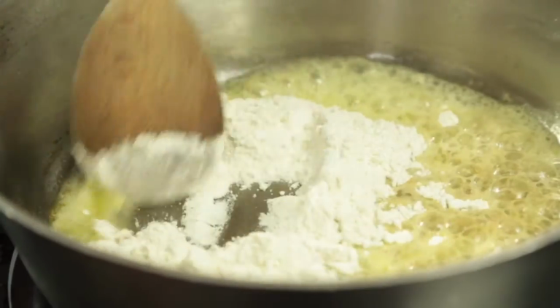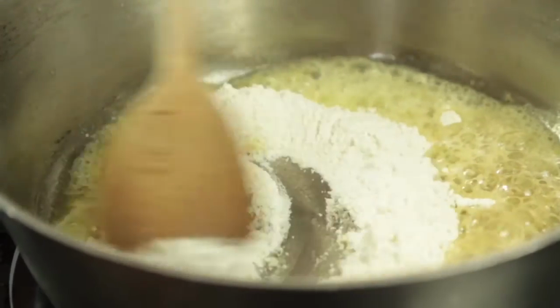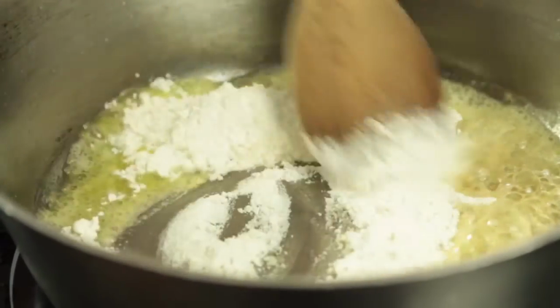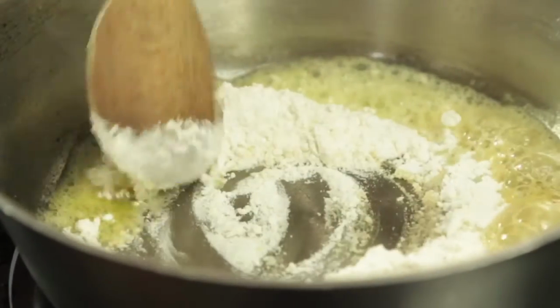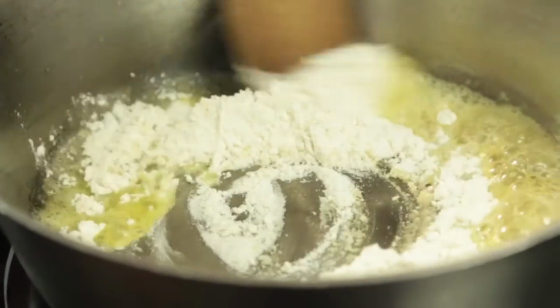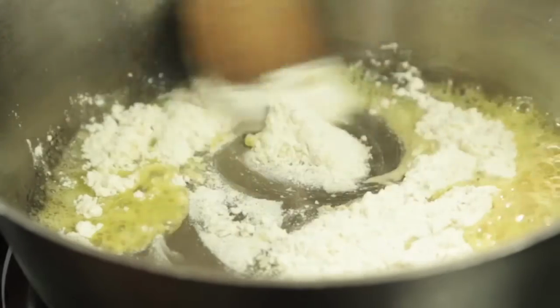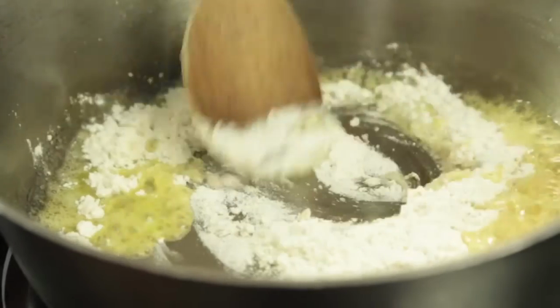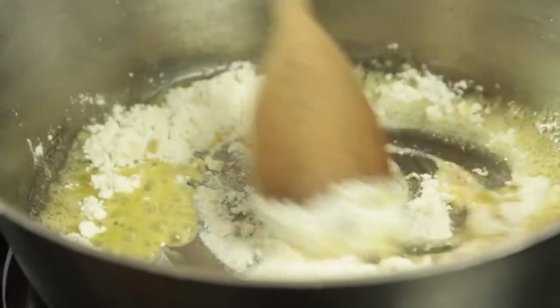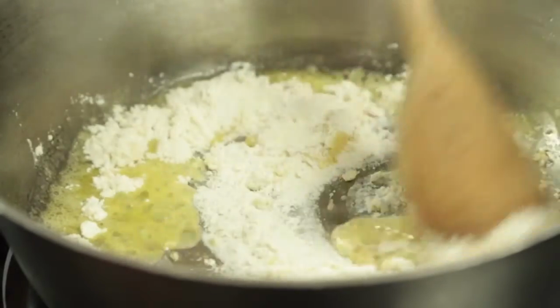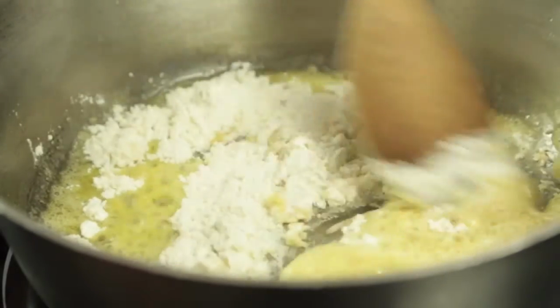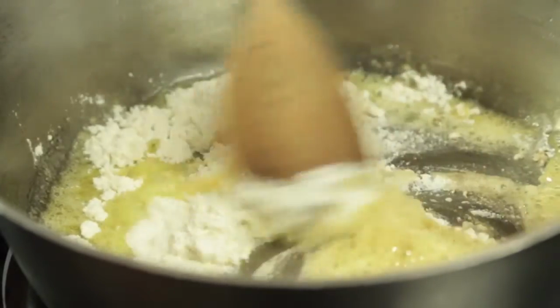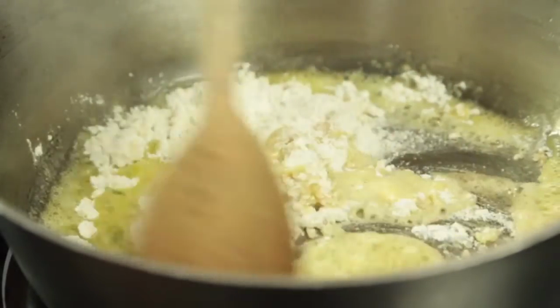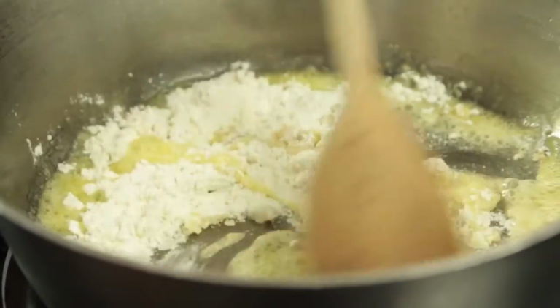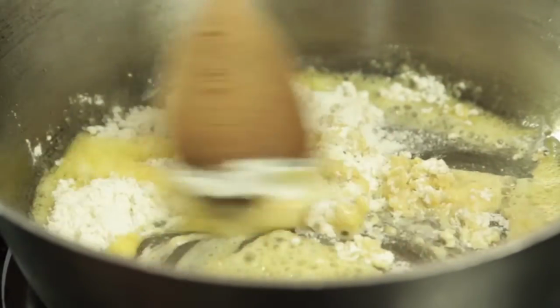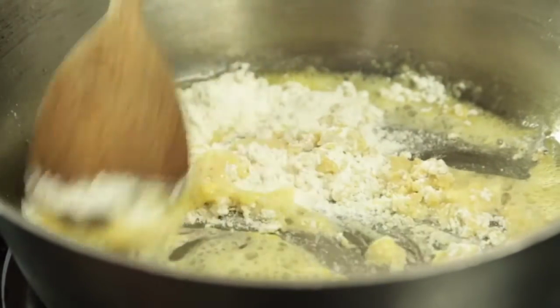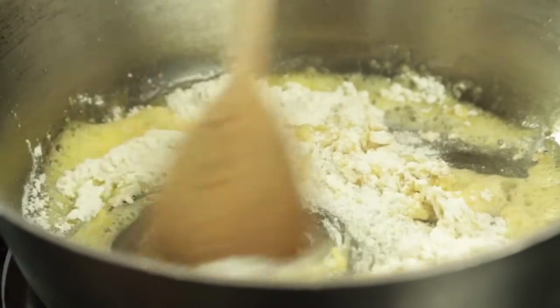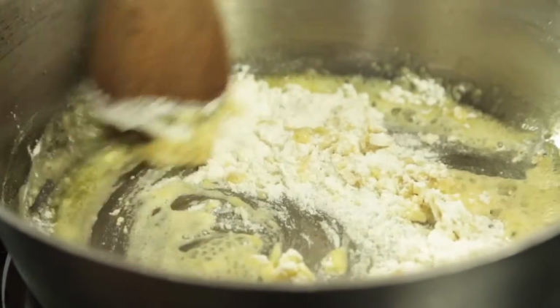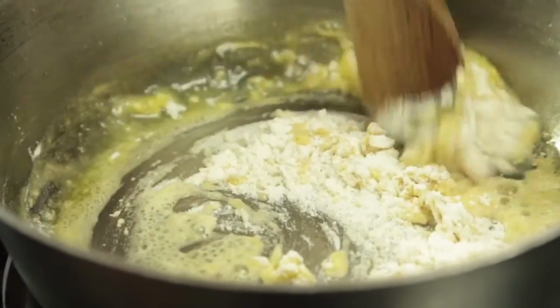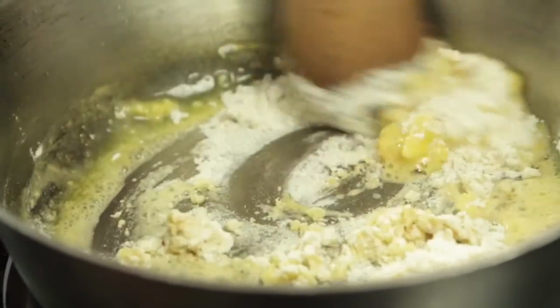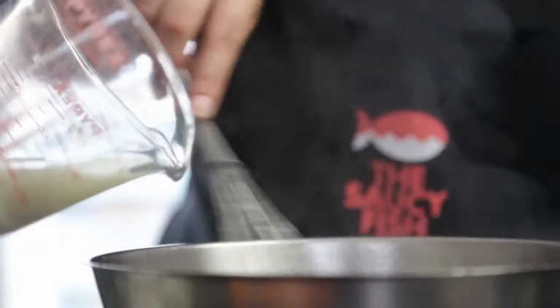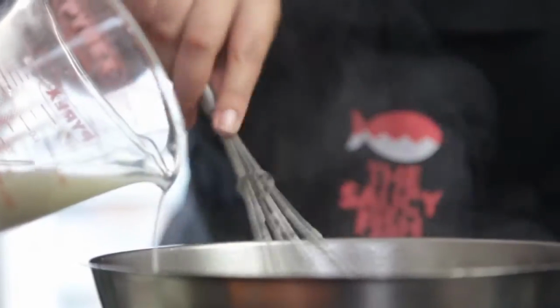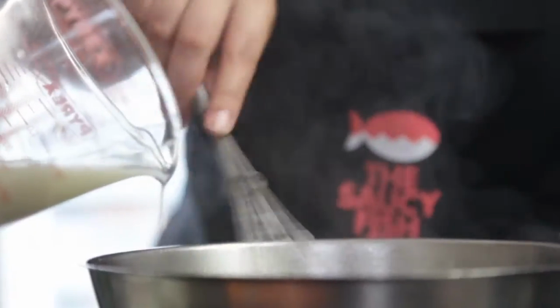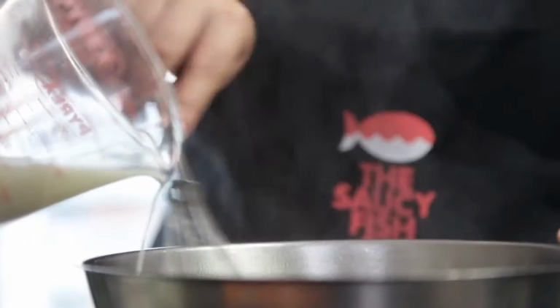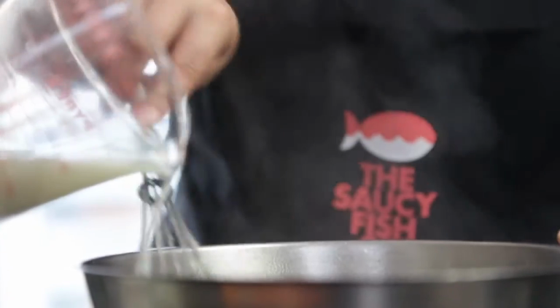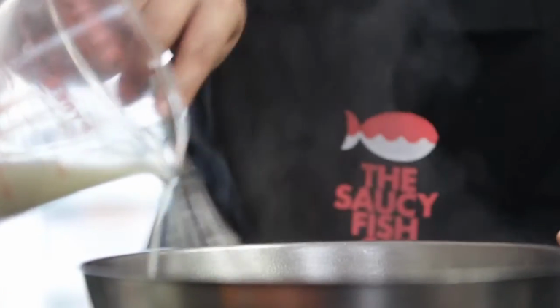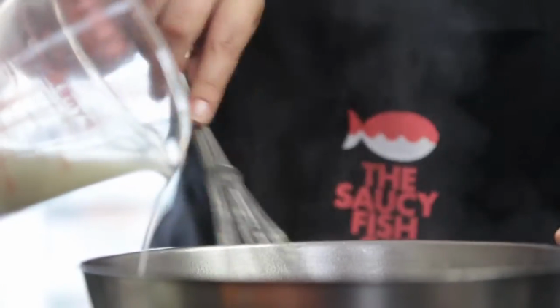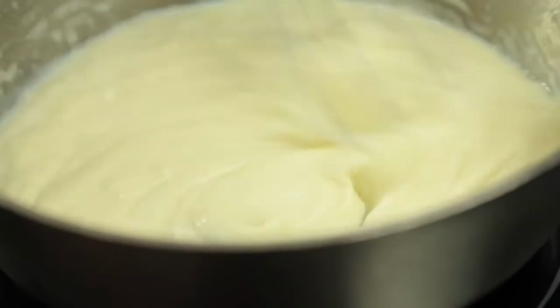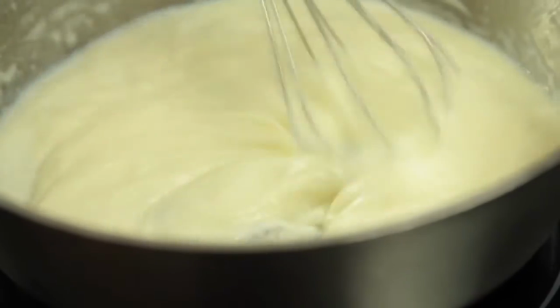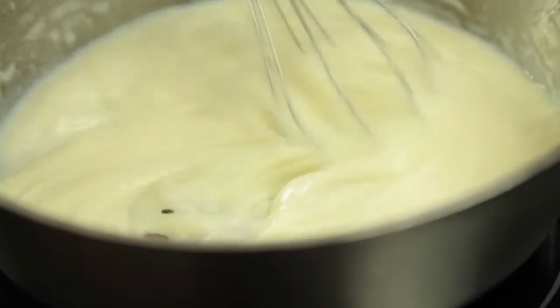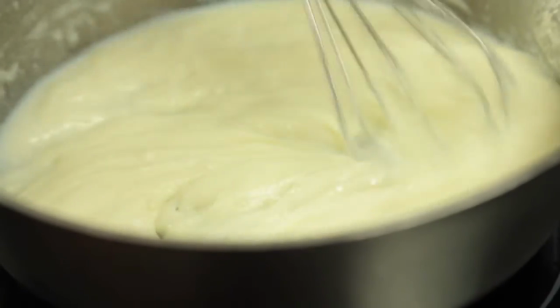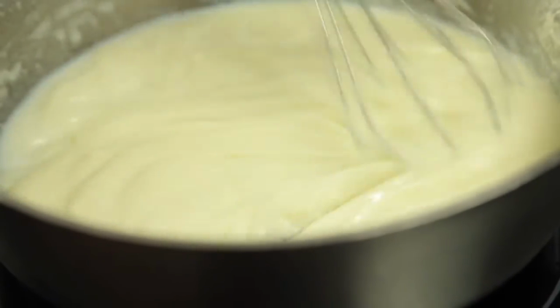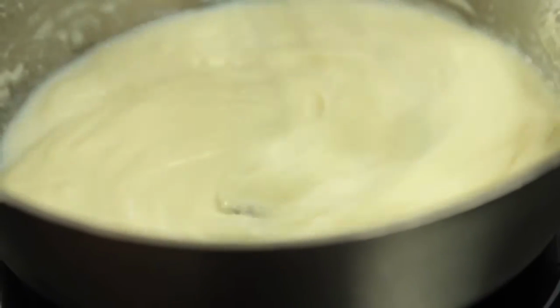The white sauce is really simple — butter and flour in your pan in equal amounts. Really work that in slowly, then add your milk. Keep working it; you don't want any lumps in your sauce.